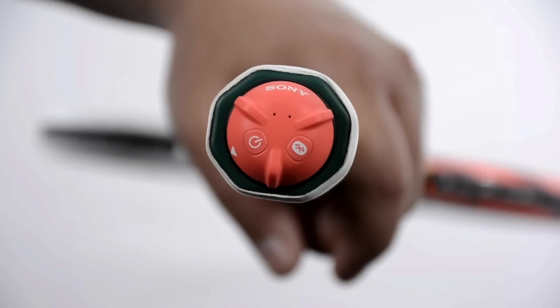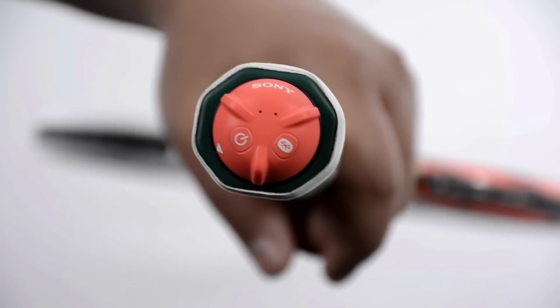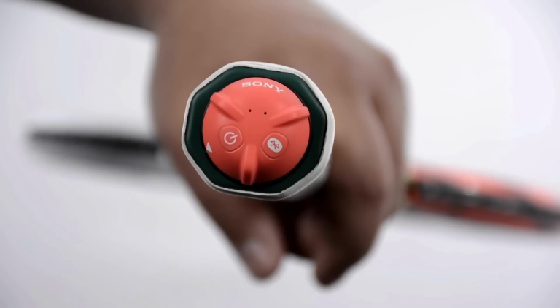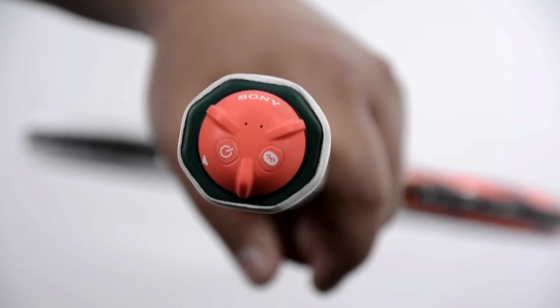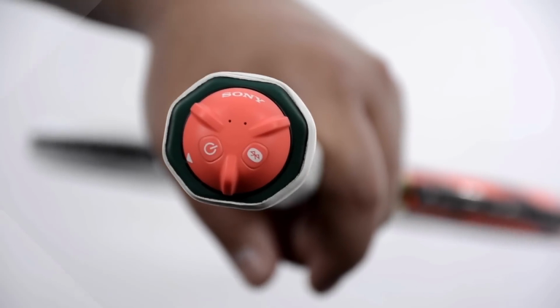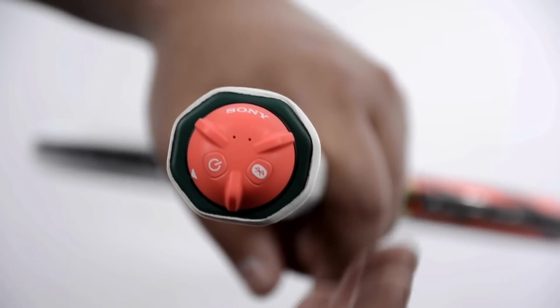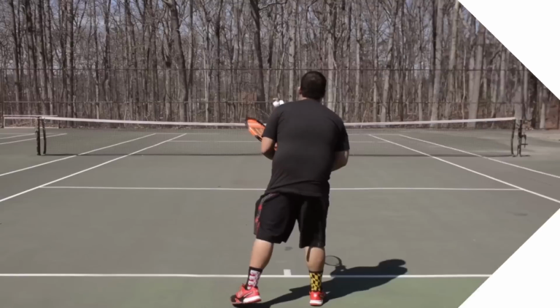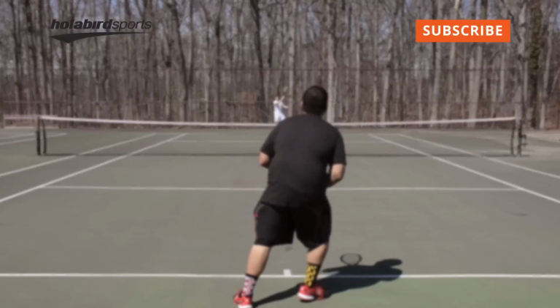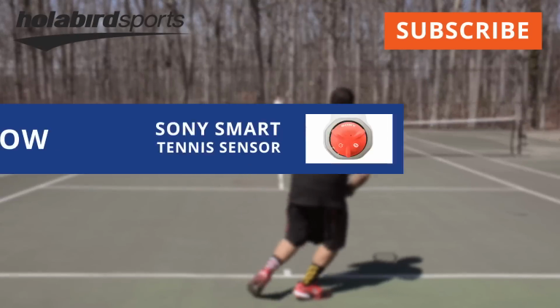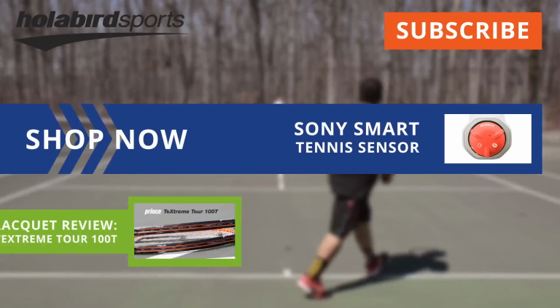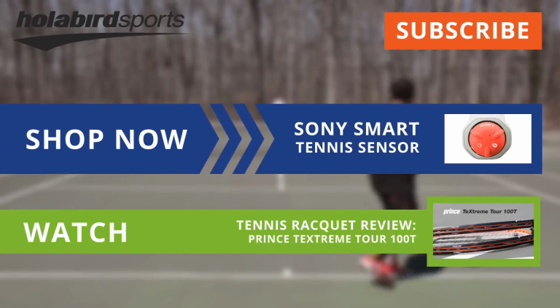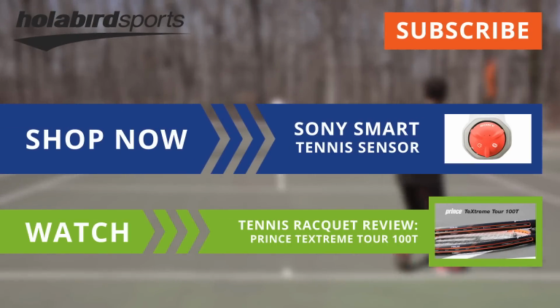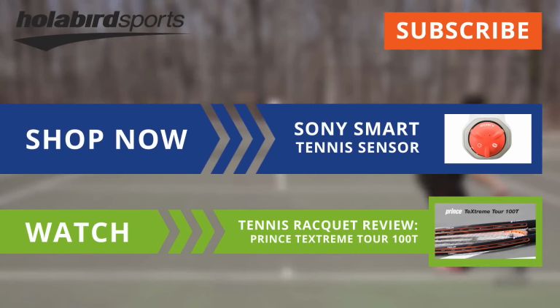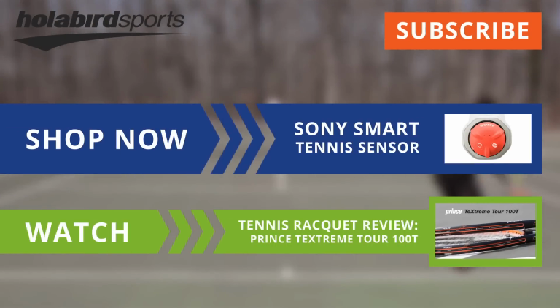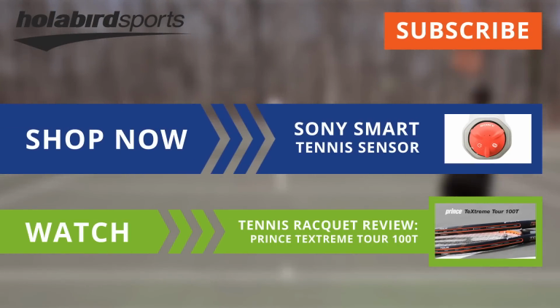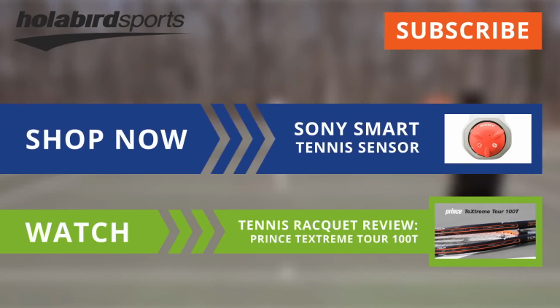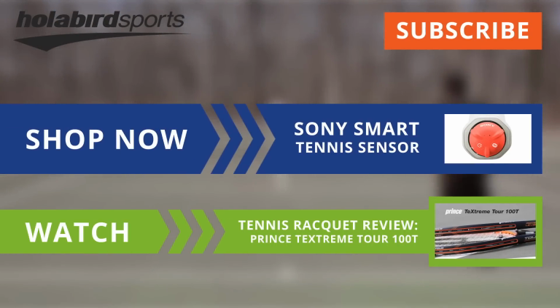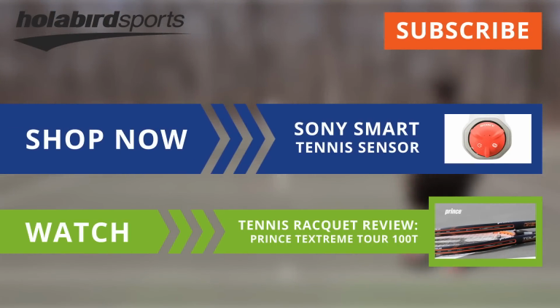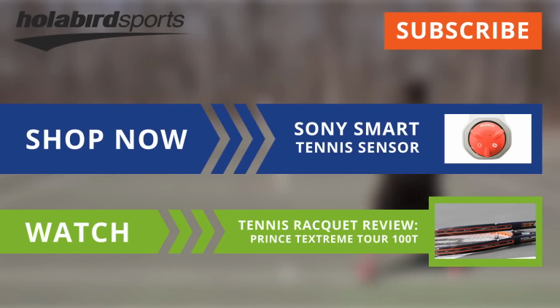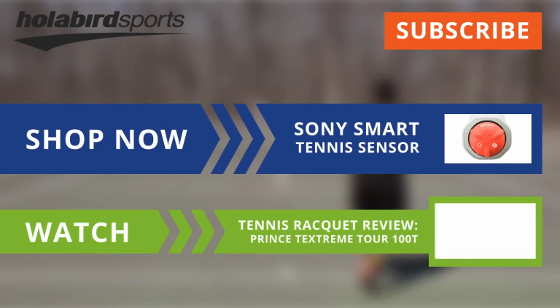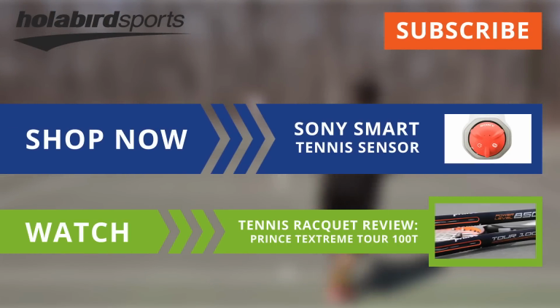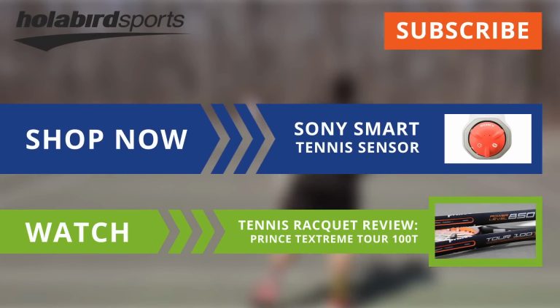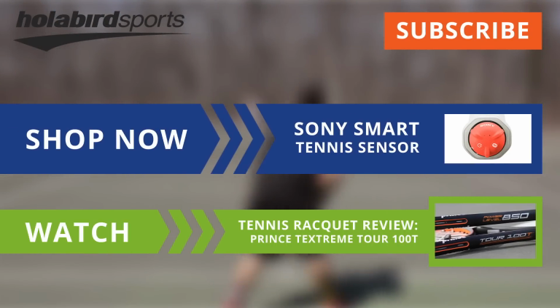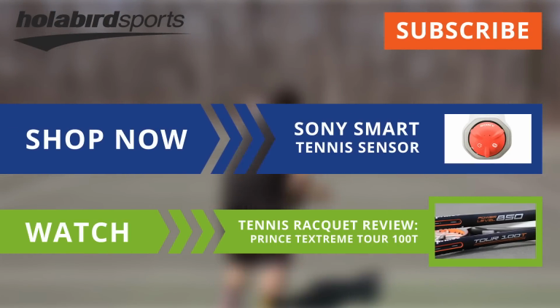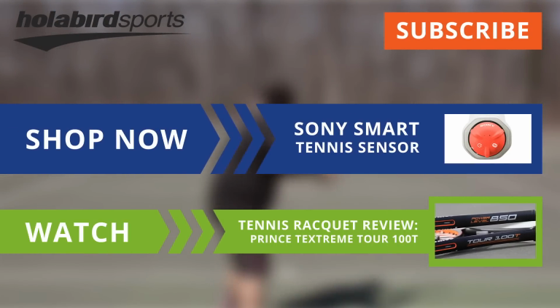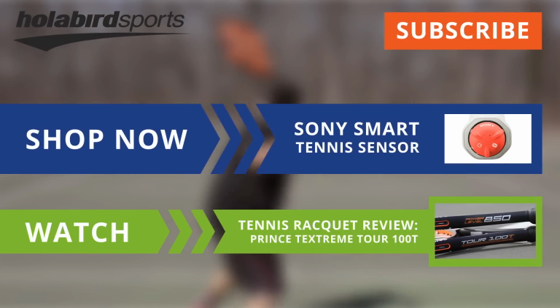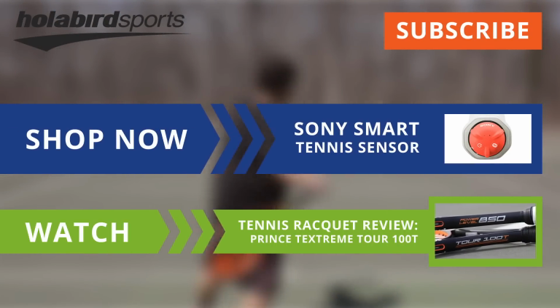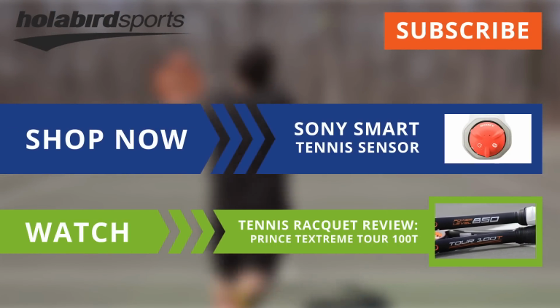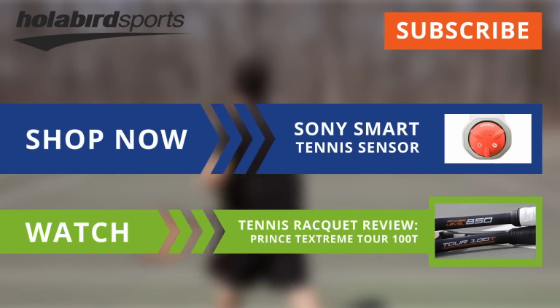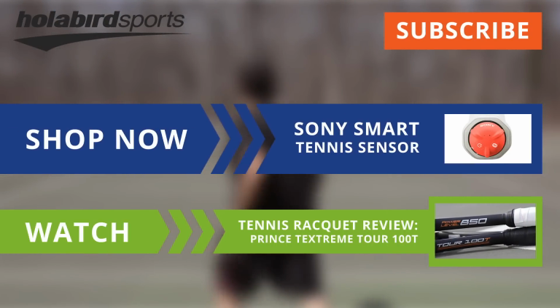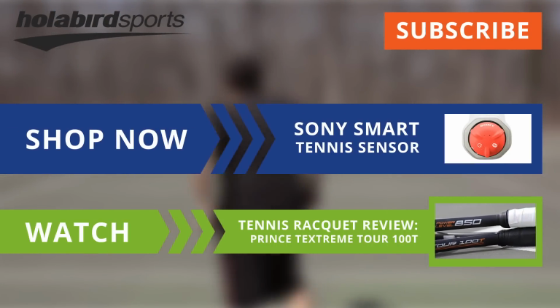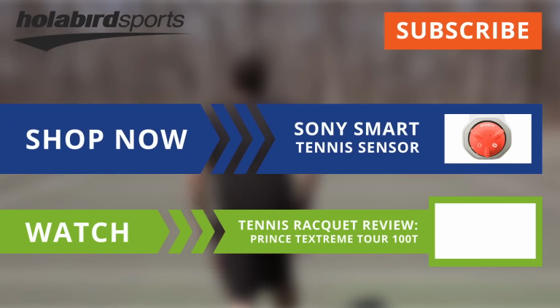The Sony Smart Tennis Sensor, compatible with Wilson, Yonex, Prince, and Head frames, will be available May 2015 at holliburnsports.com.